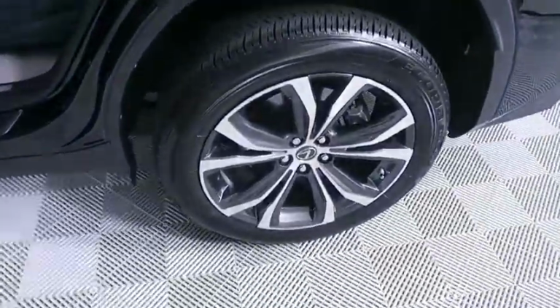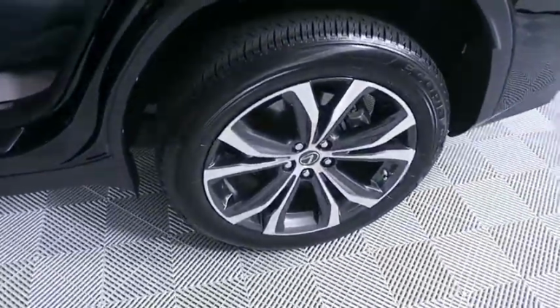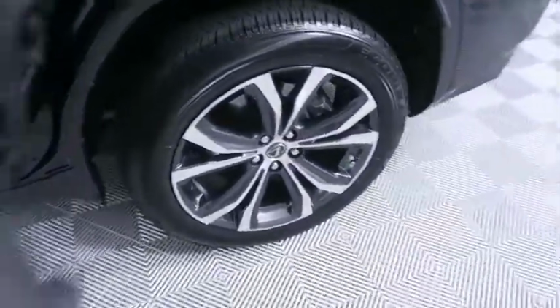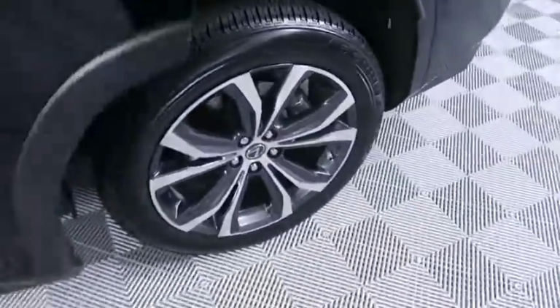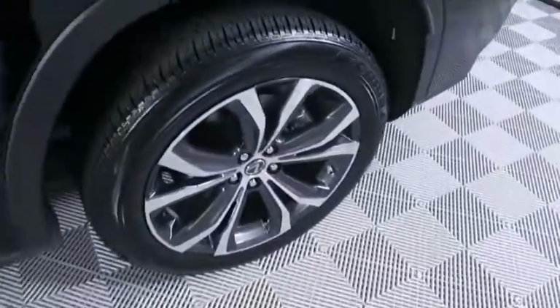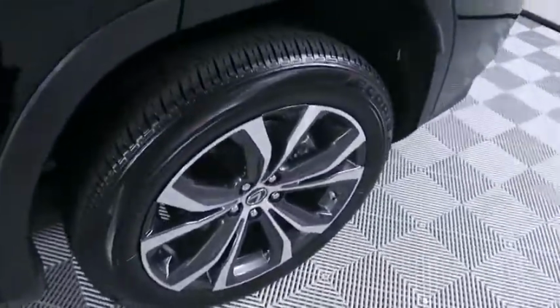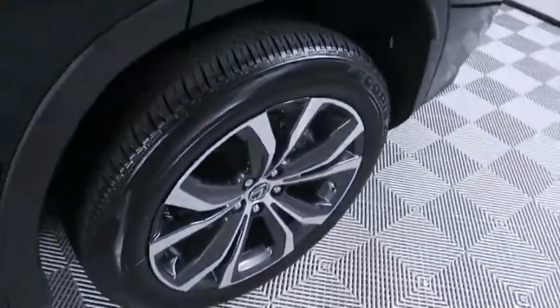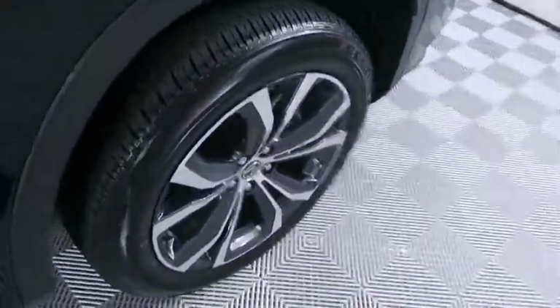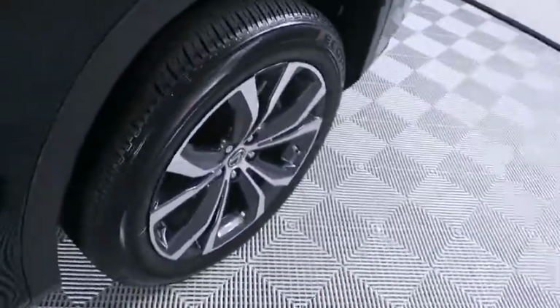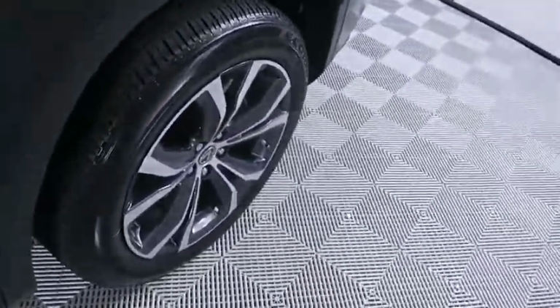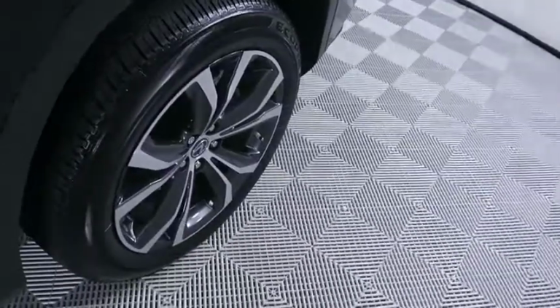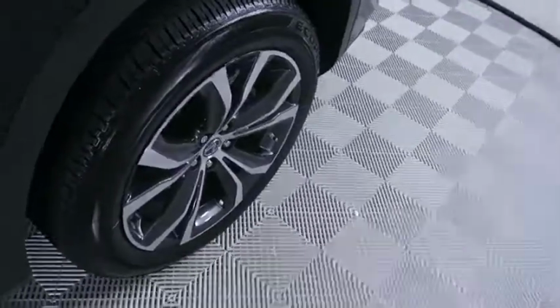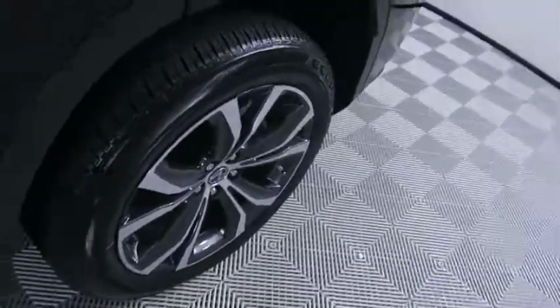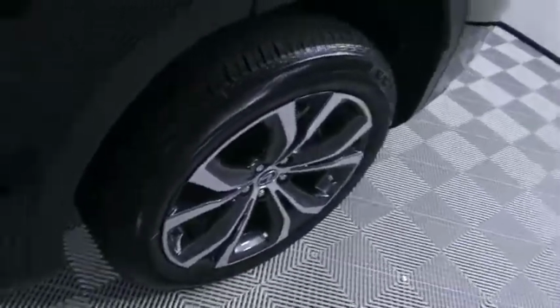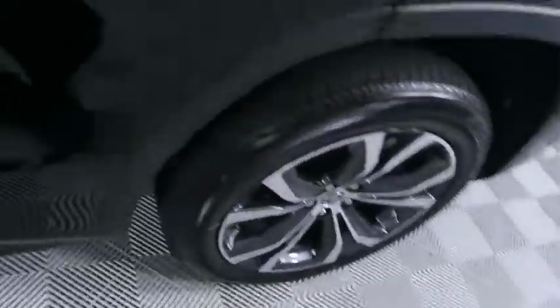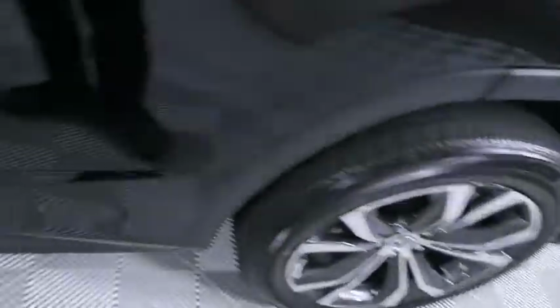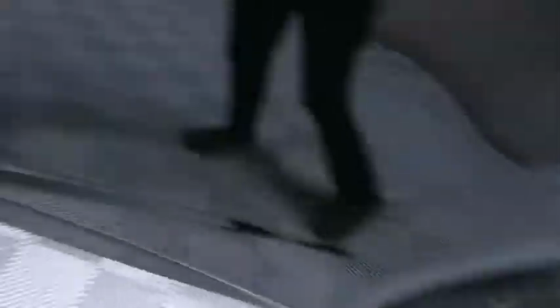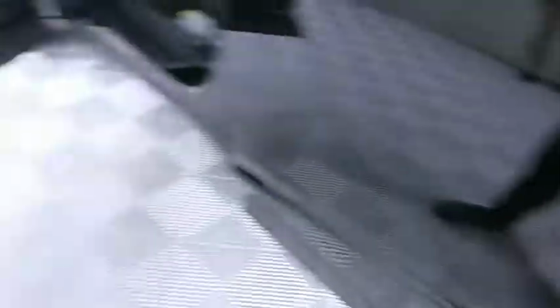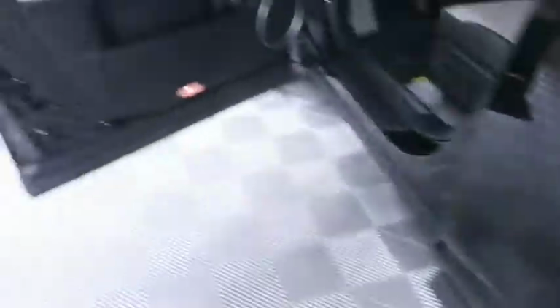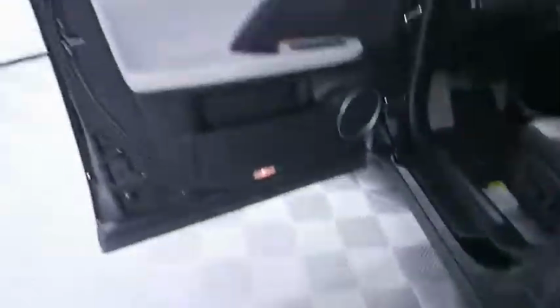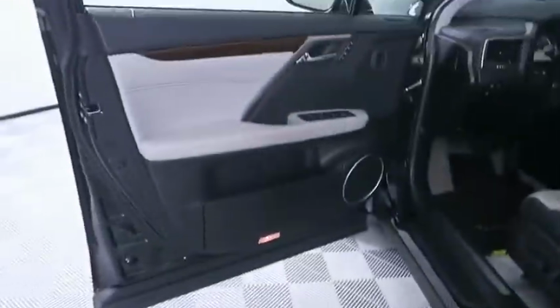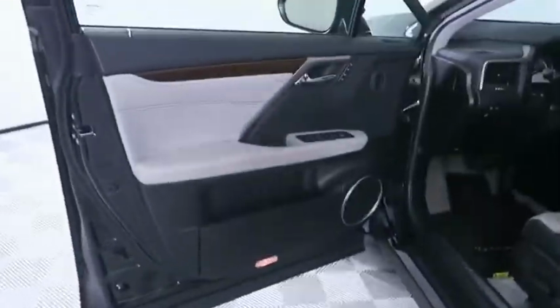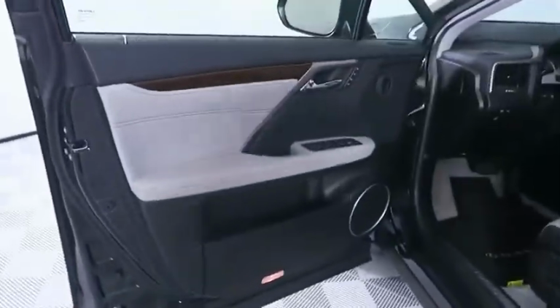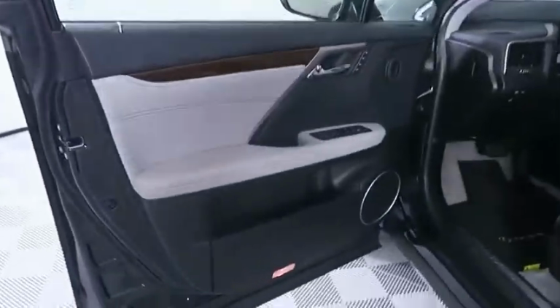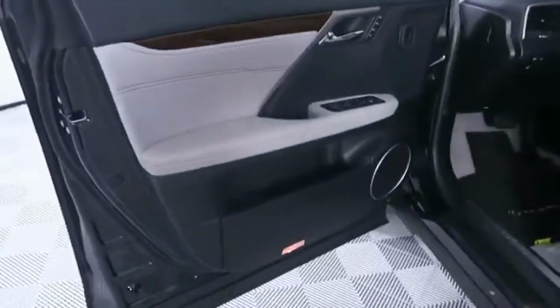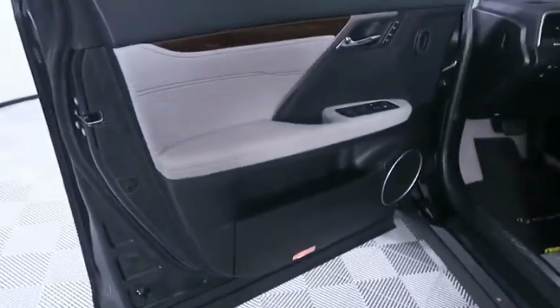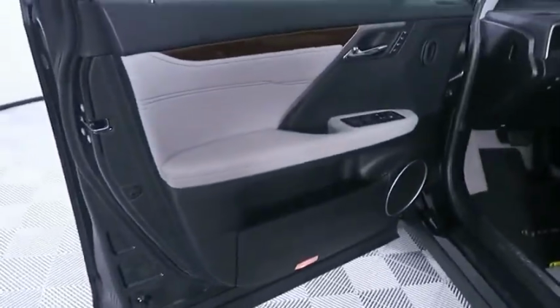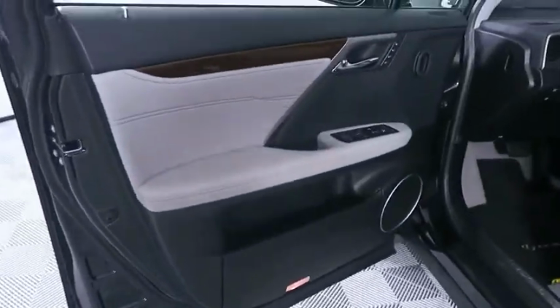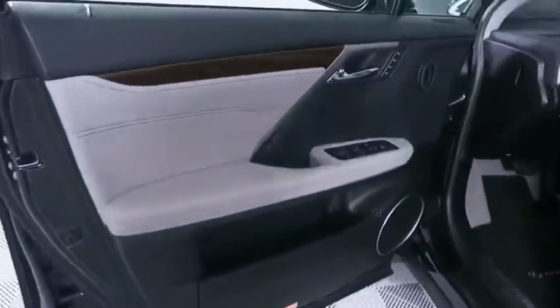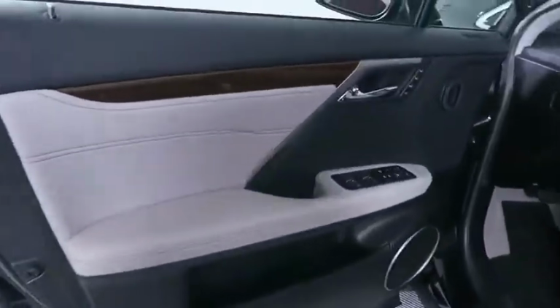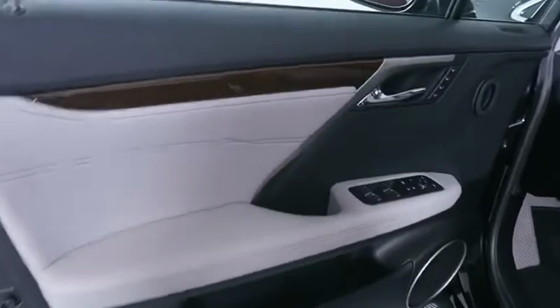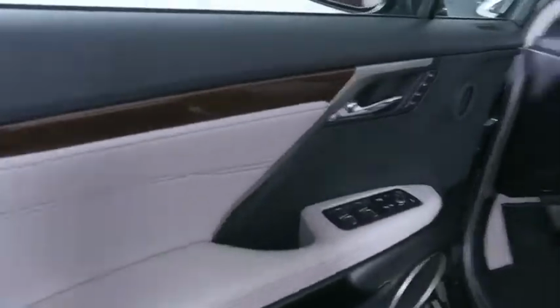Cruise control, aluminum wheels, floor mats, rear defrost, climate control, universal garage door opener, AM FM stereo radio.